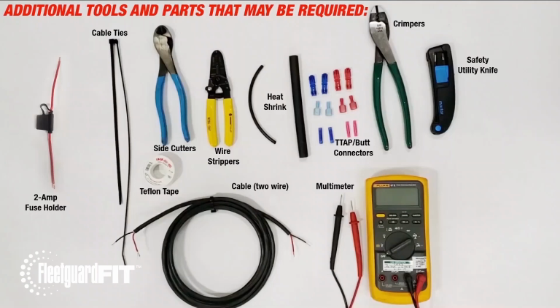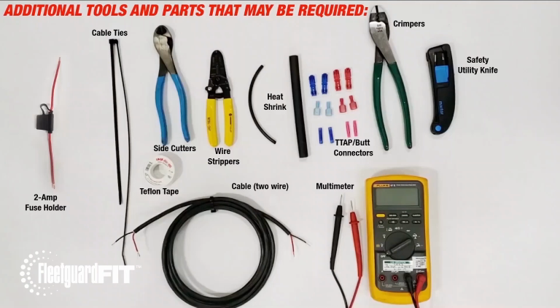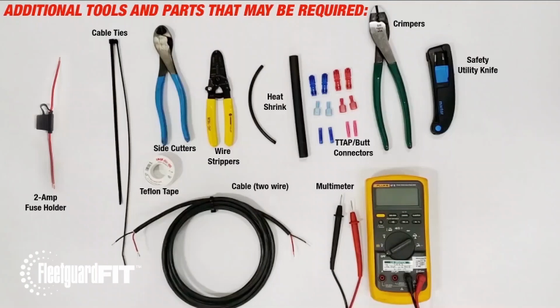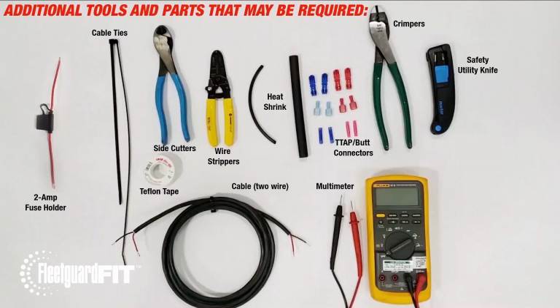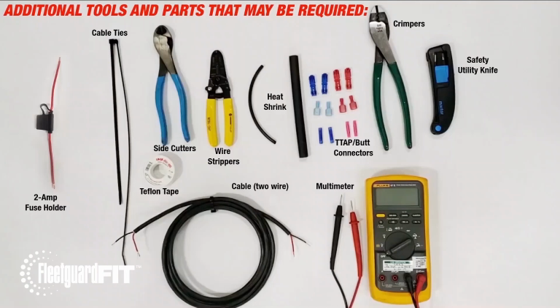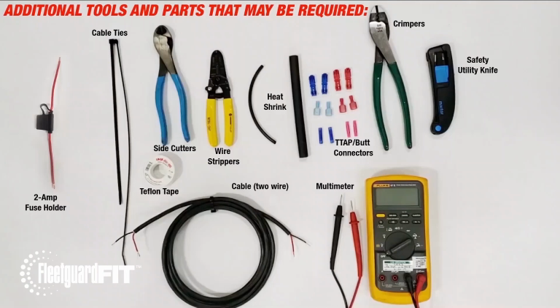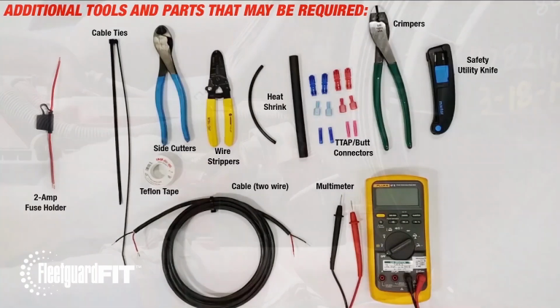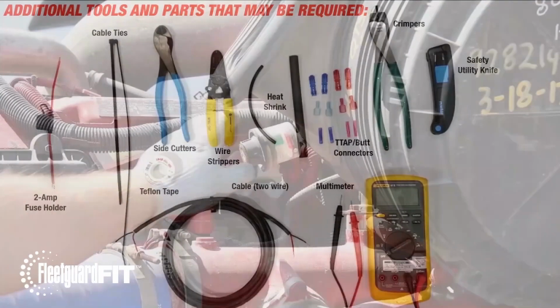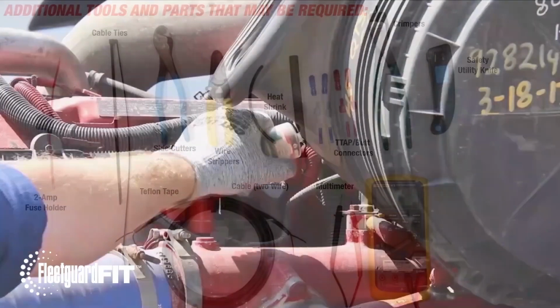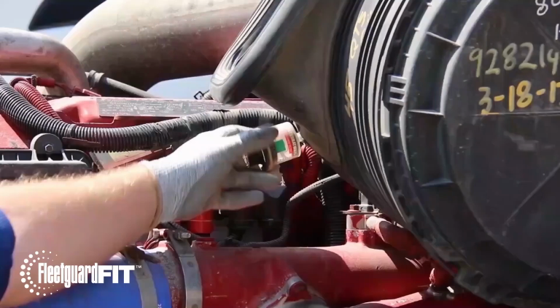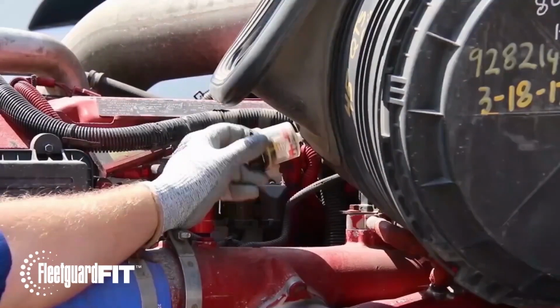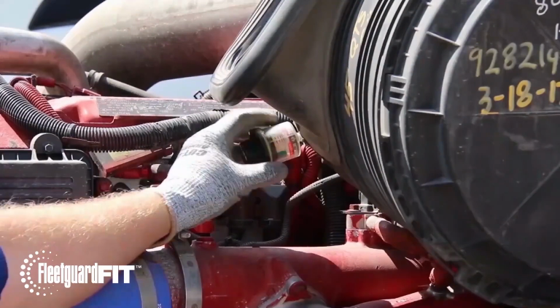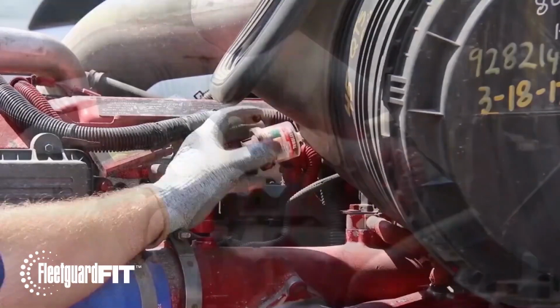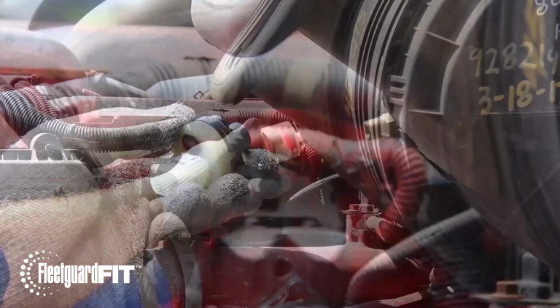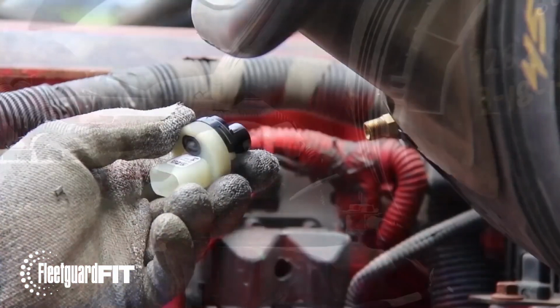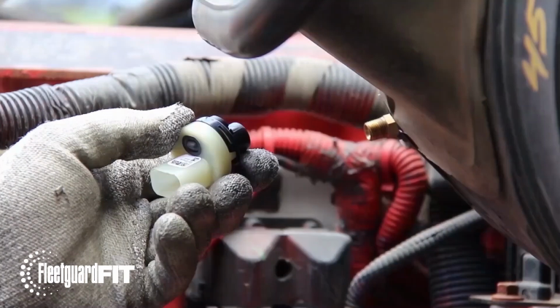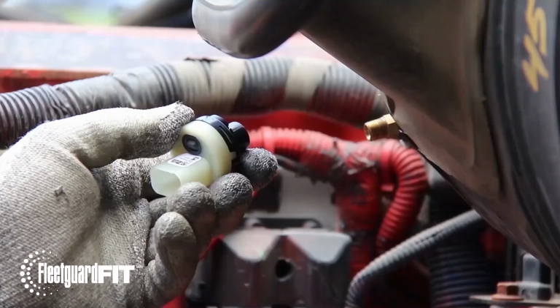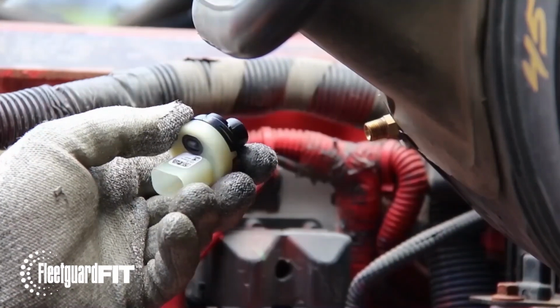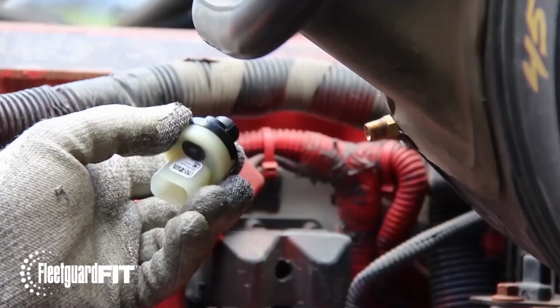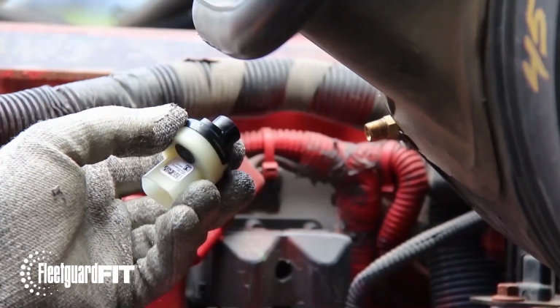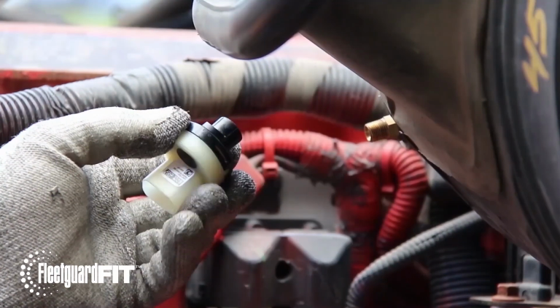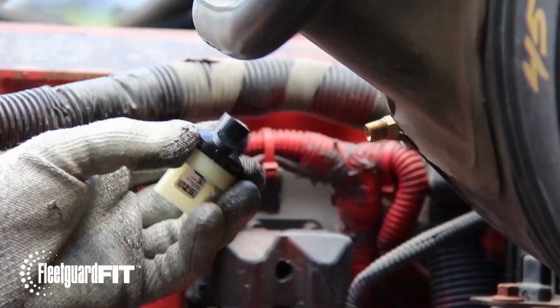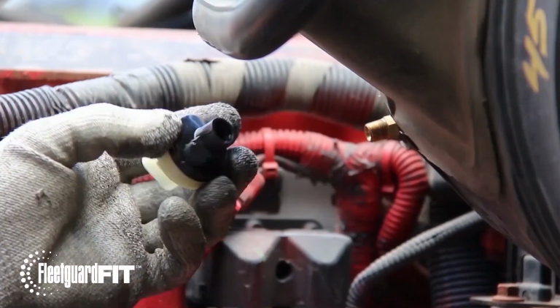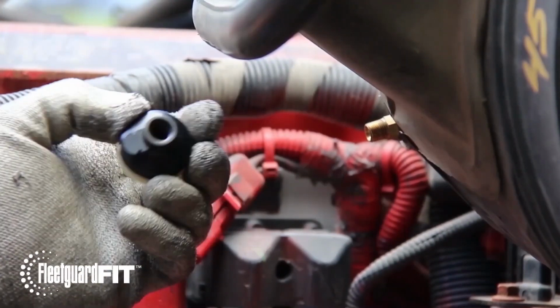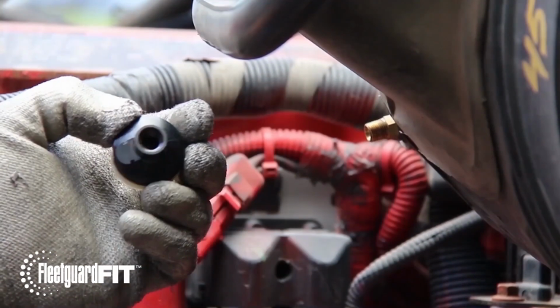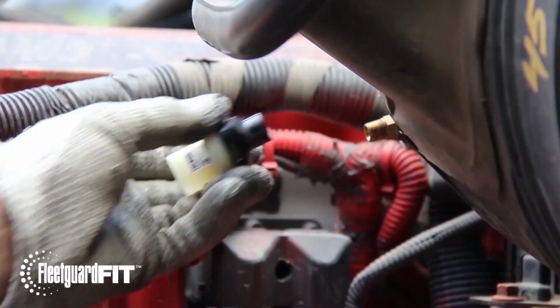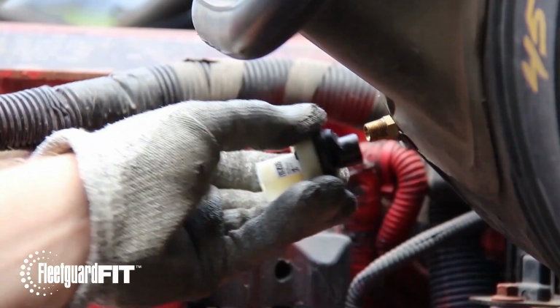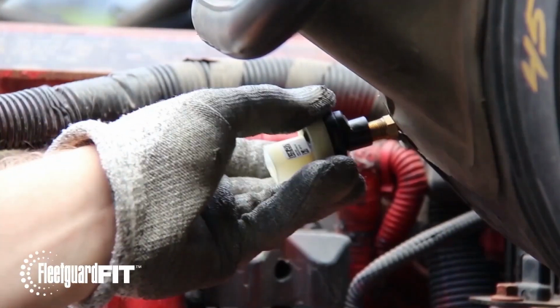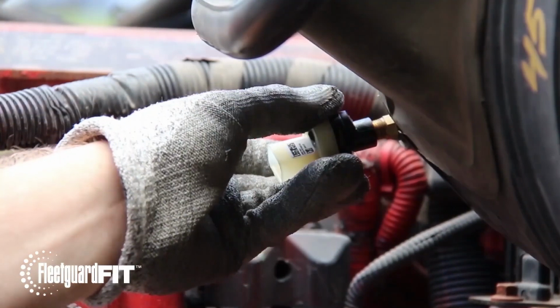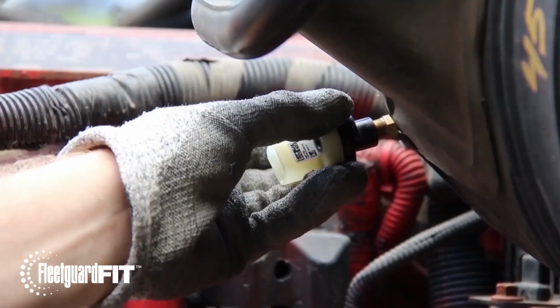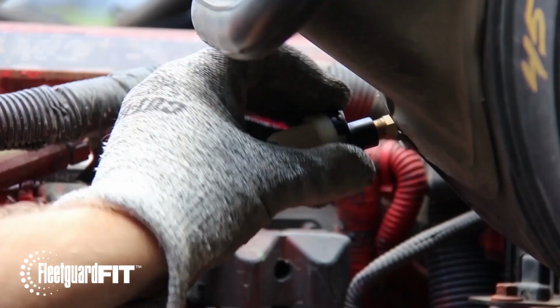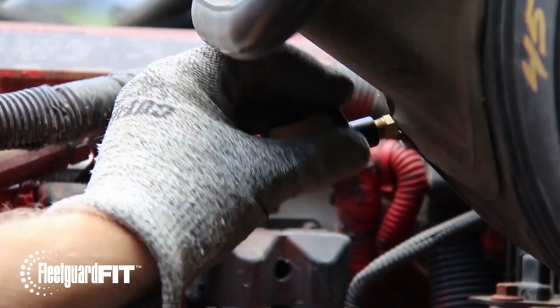To start the installation, first locate and remove the existing restriction indicator. Locate and install the new FleetGuard LED restriction indicator. Be careful not to over-tighten.